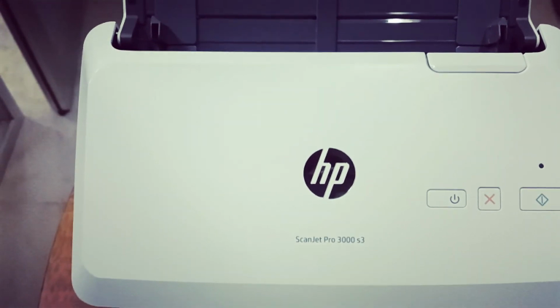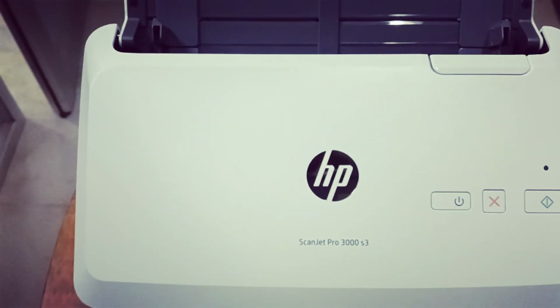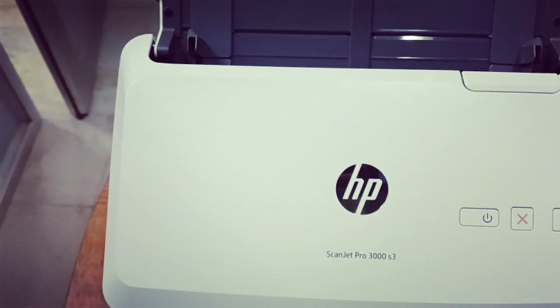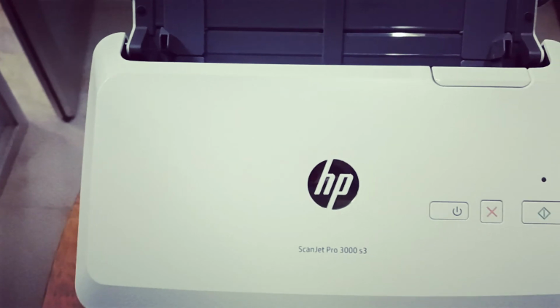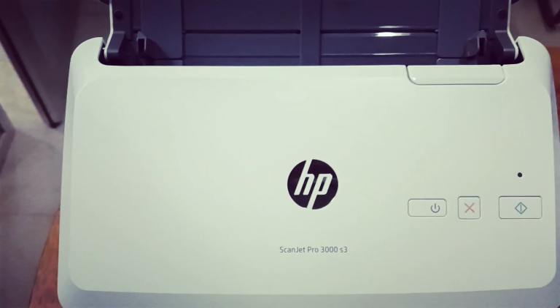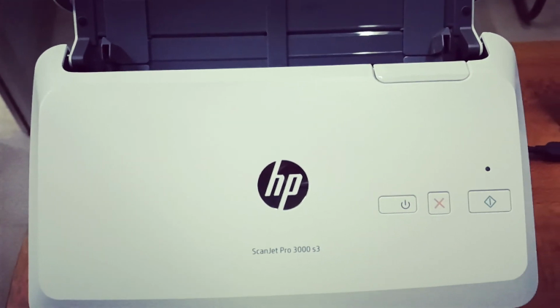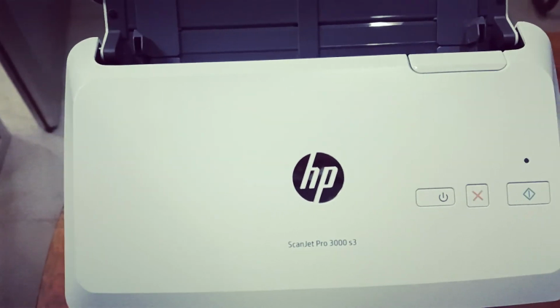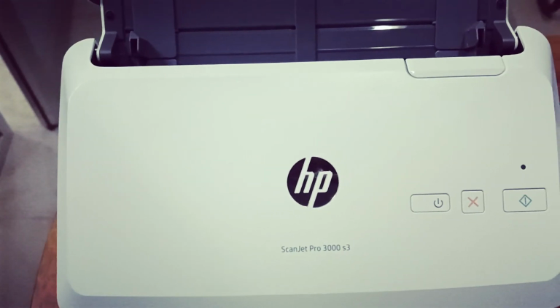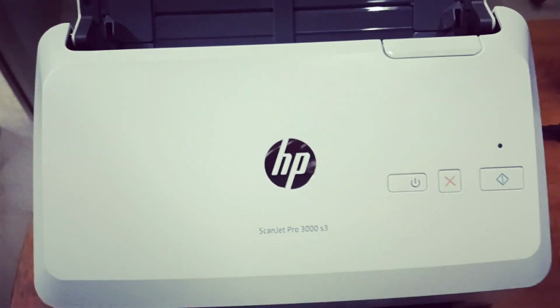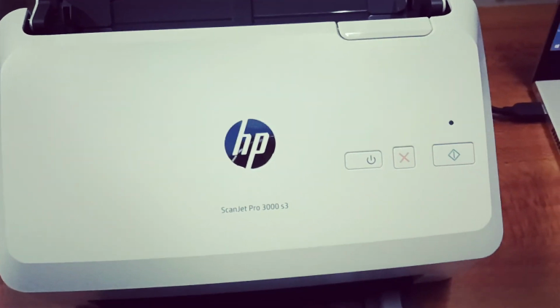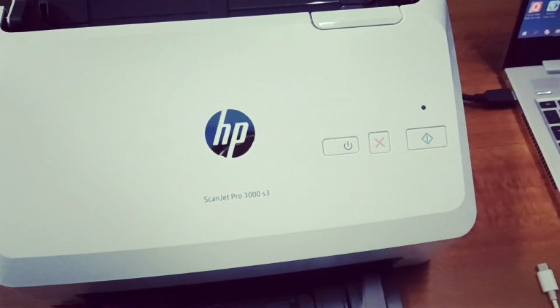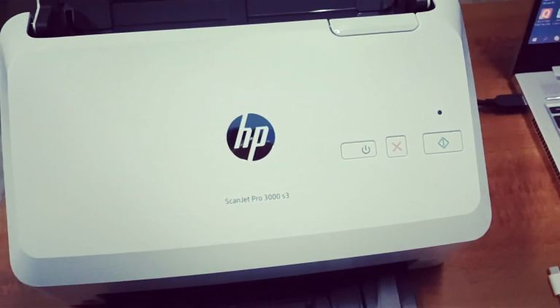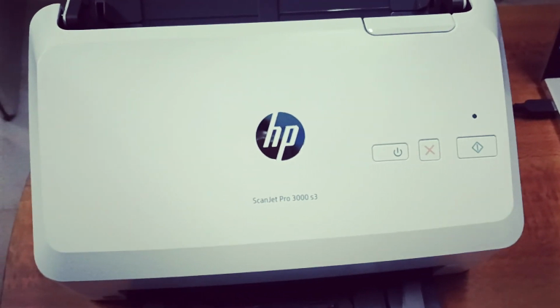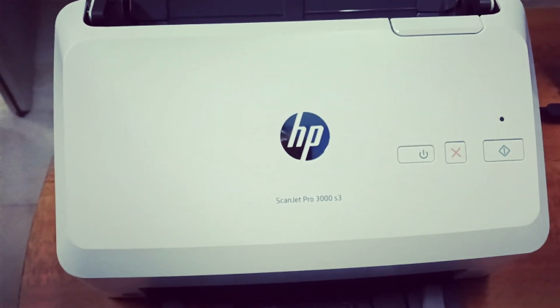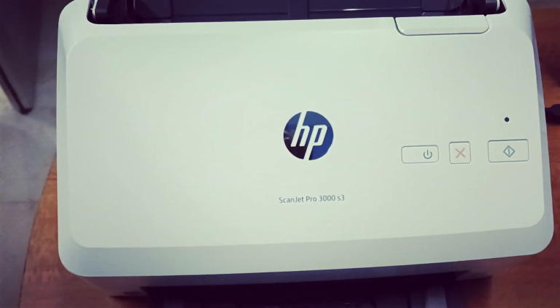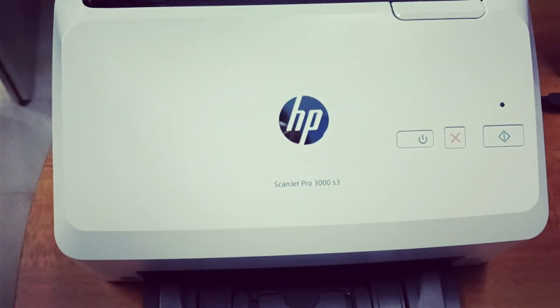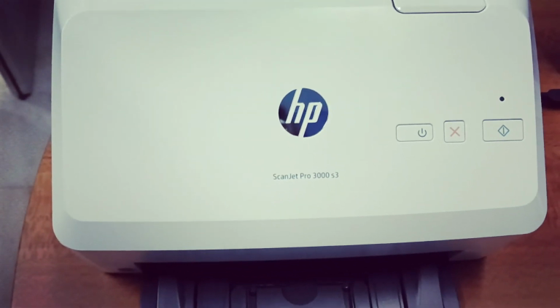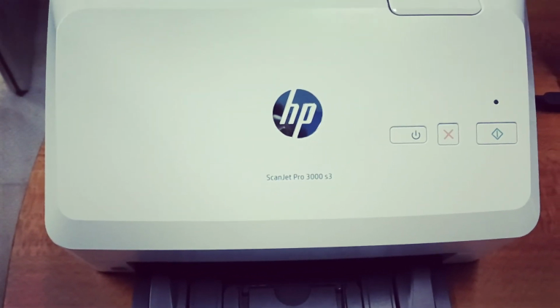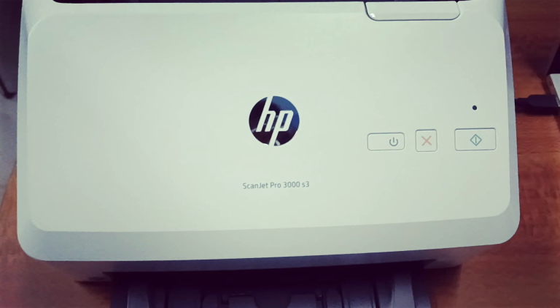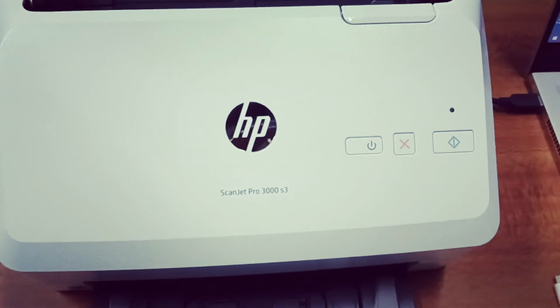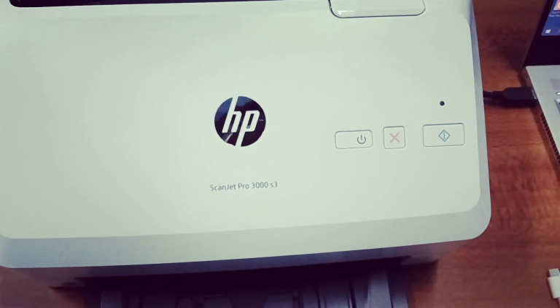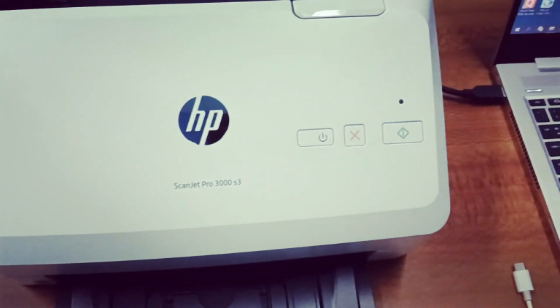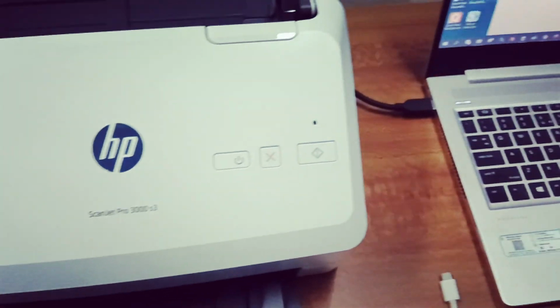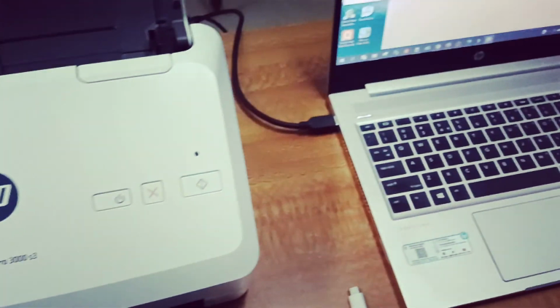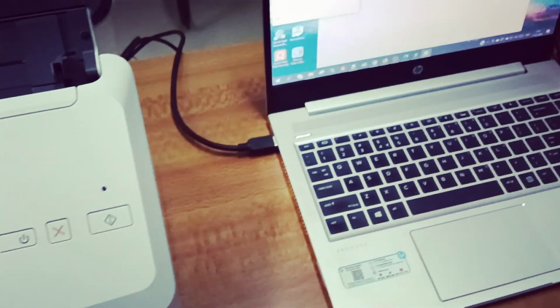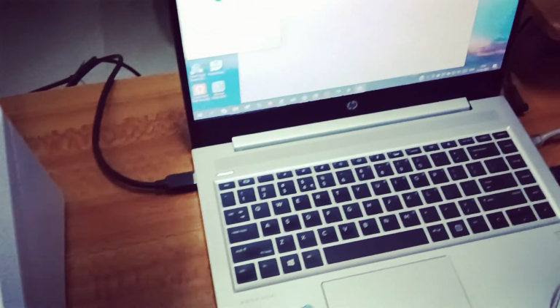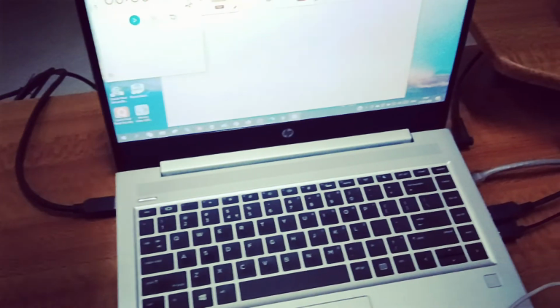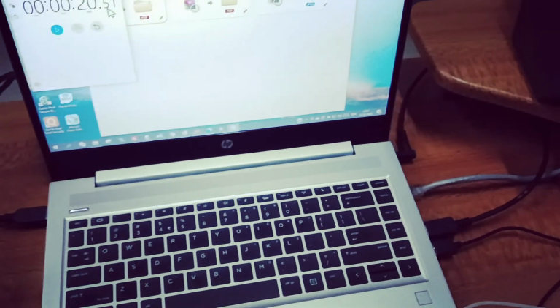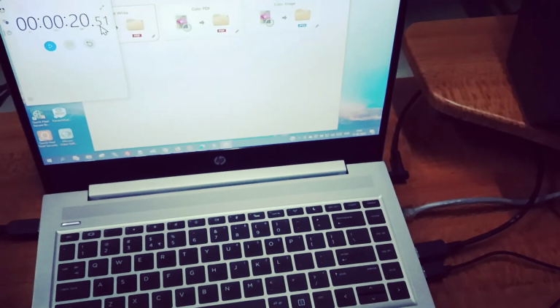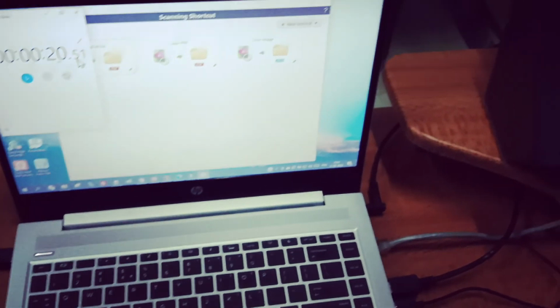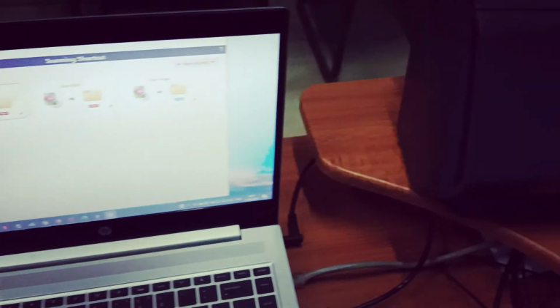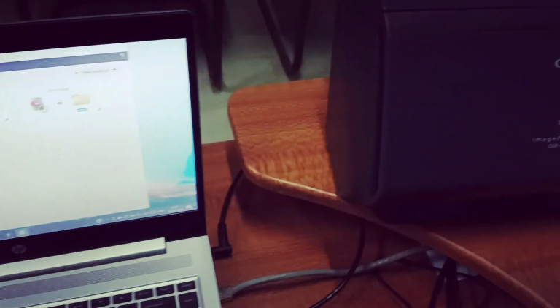So friends, in this way you can turn off your HP scanner and Canon scanner. Thanks for watching this video, and don't forget to subscribe to my YouTube channel. Thank you very much.